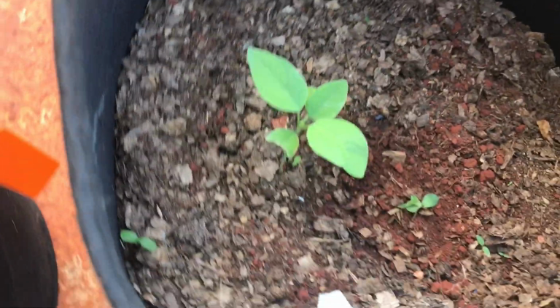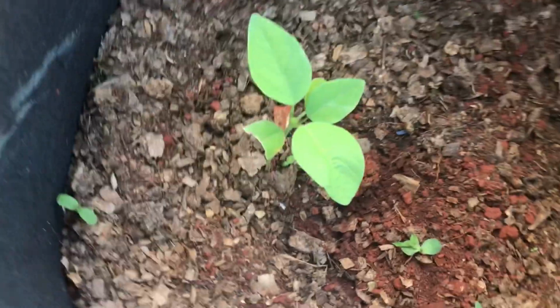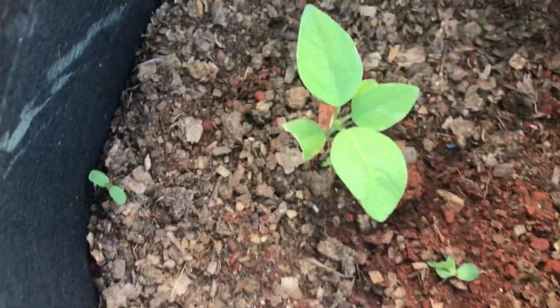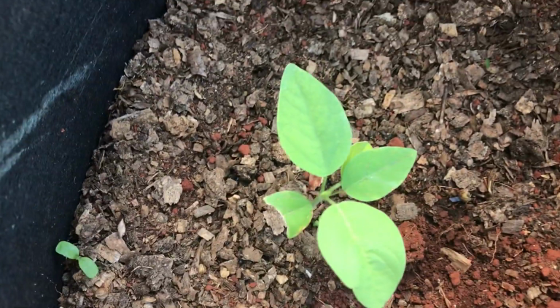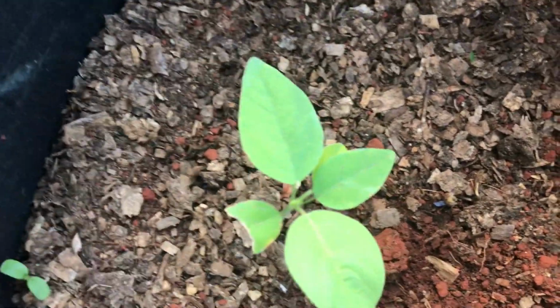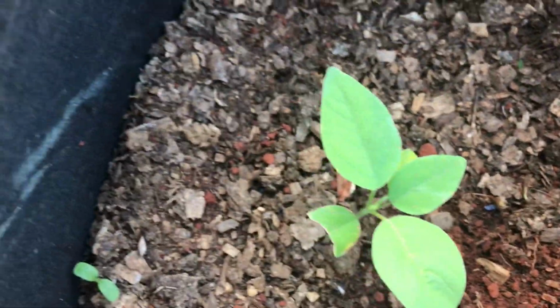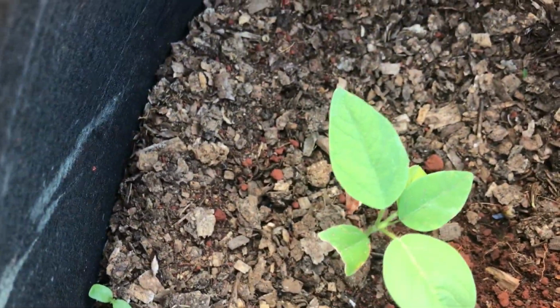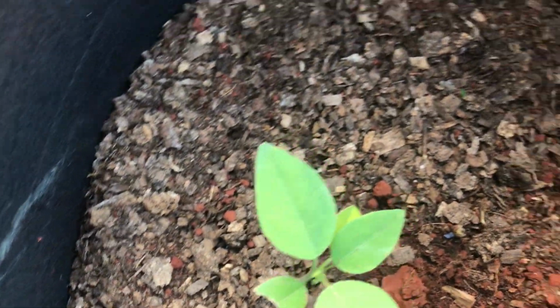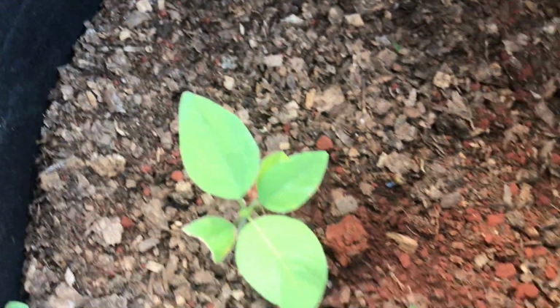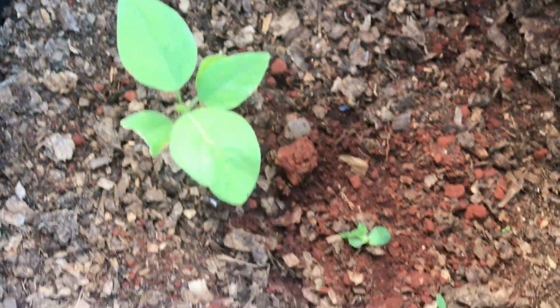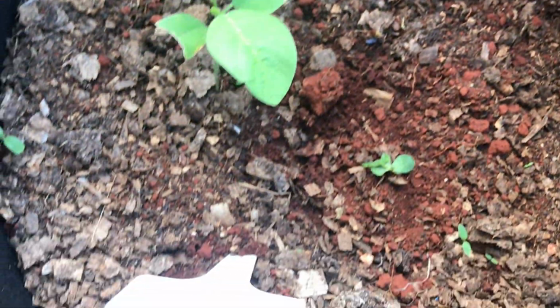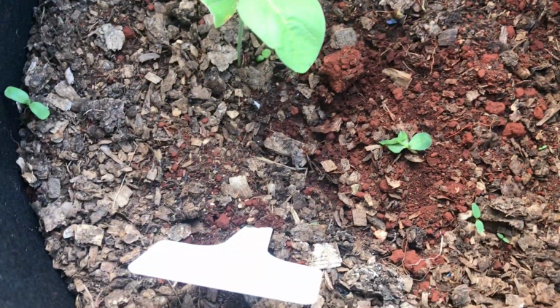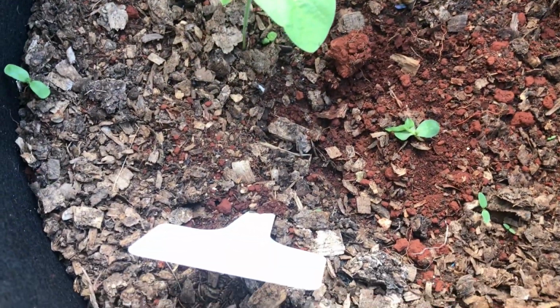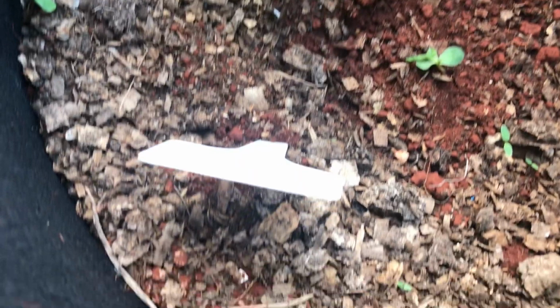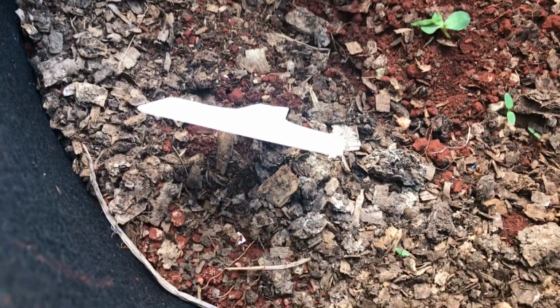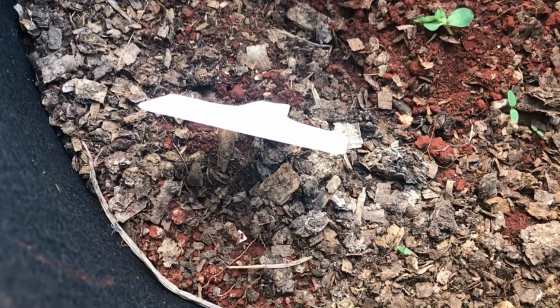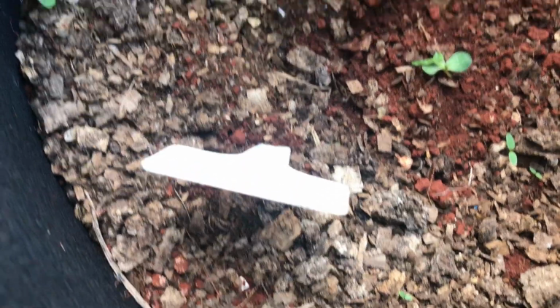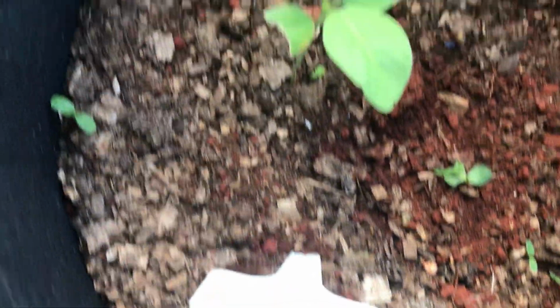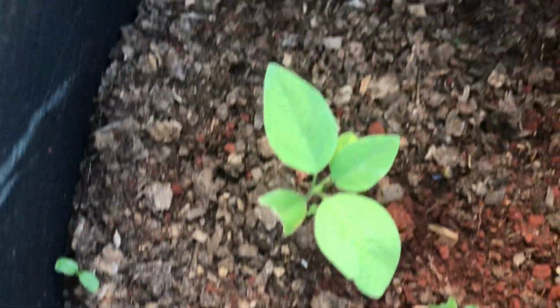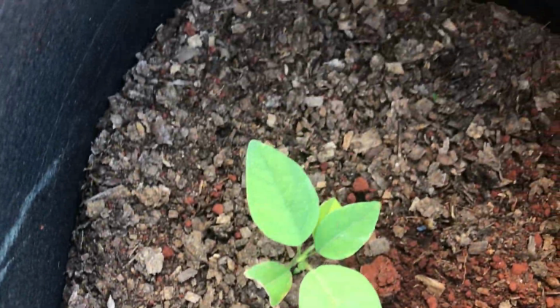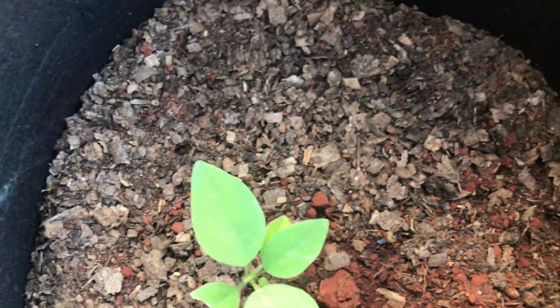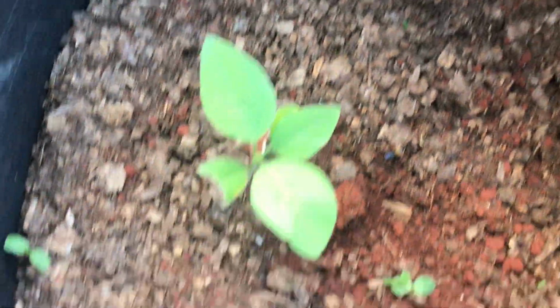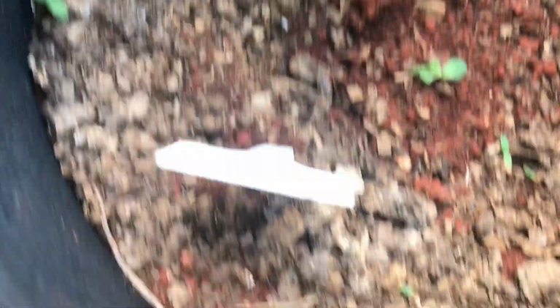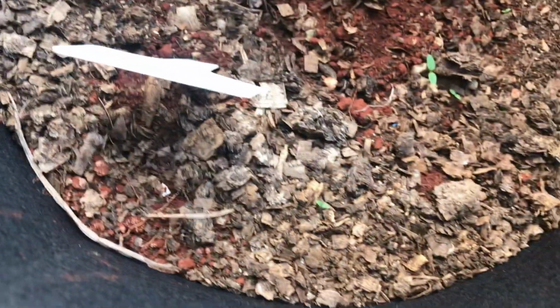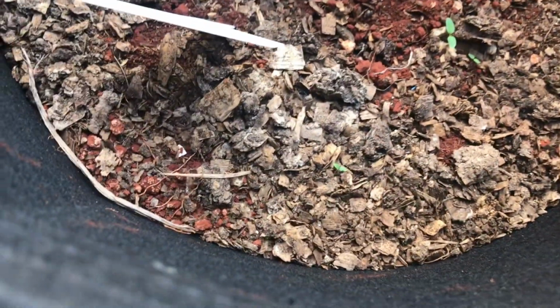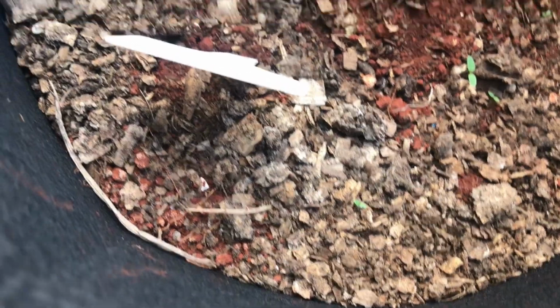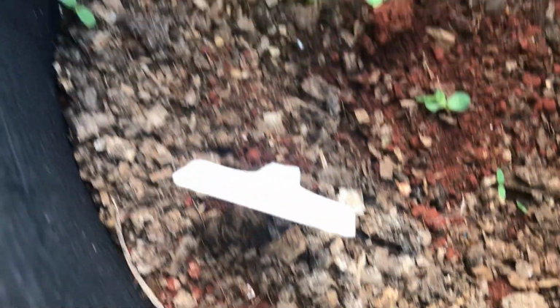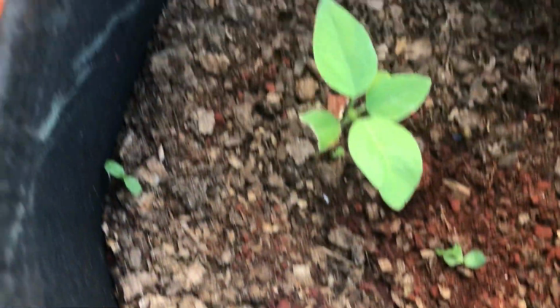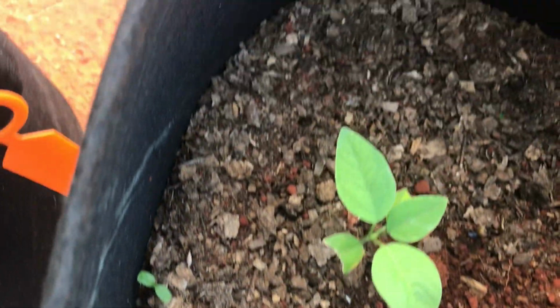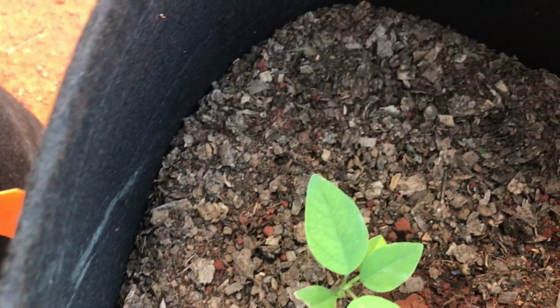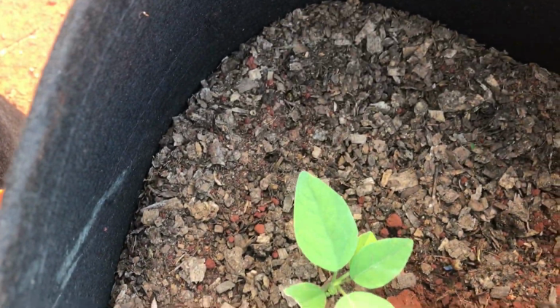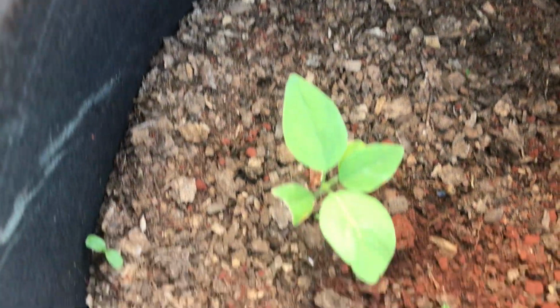Over here we have tourniquet growing — it needs some water. I watered it last night but the dirt just soaked up all the water, so I have to water it again.